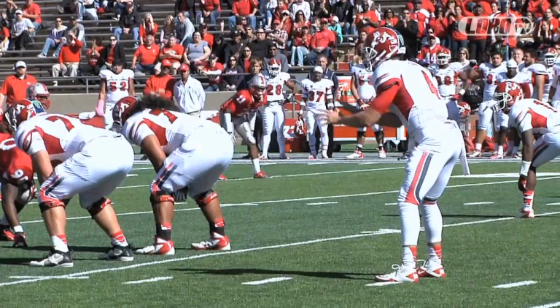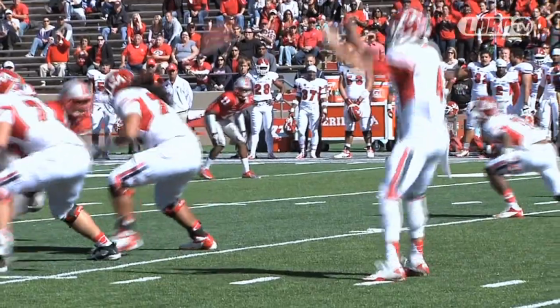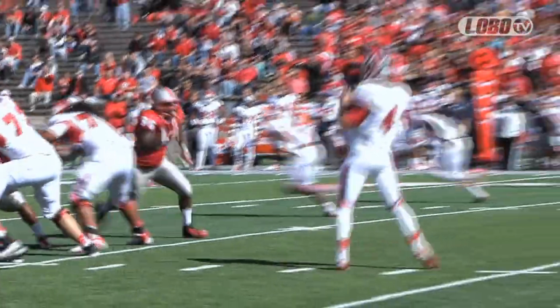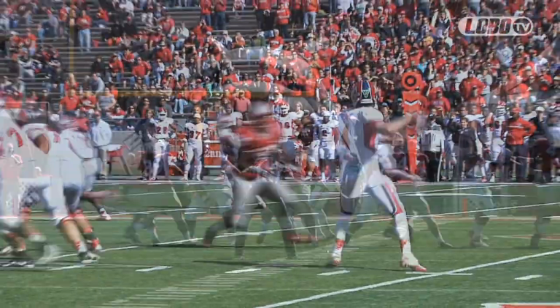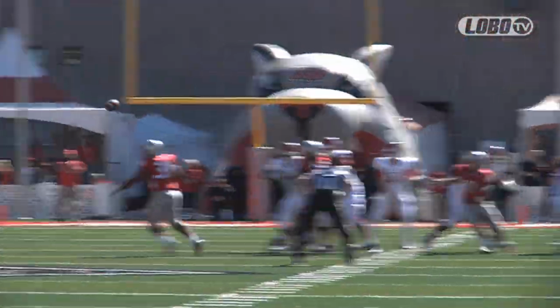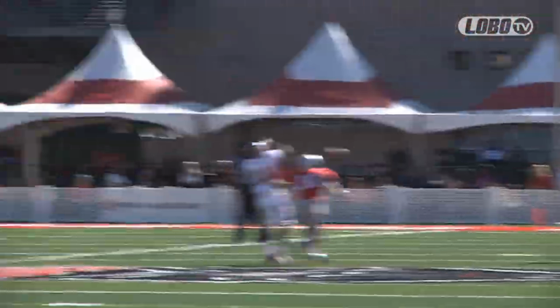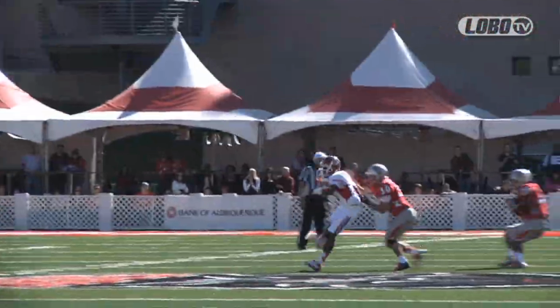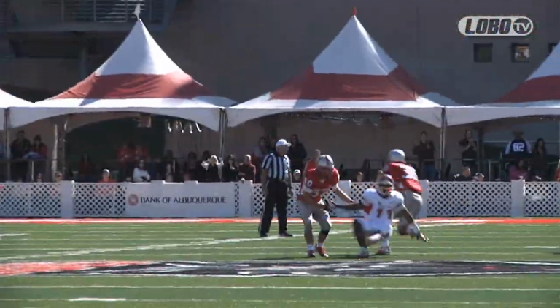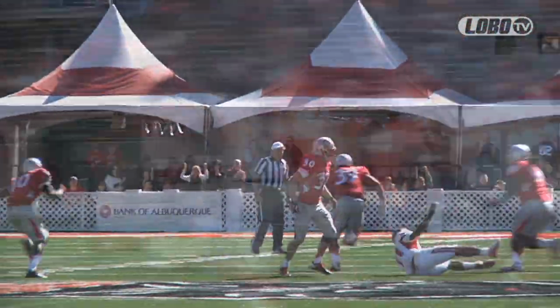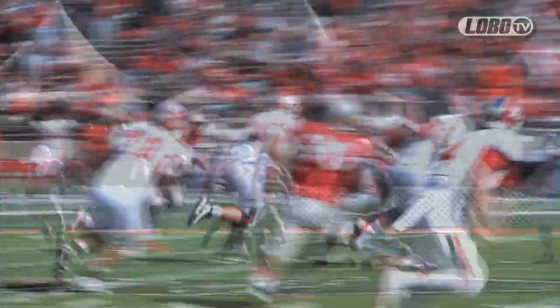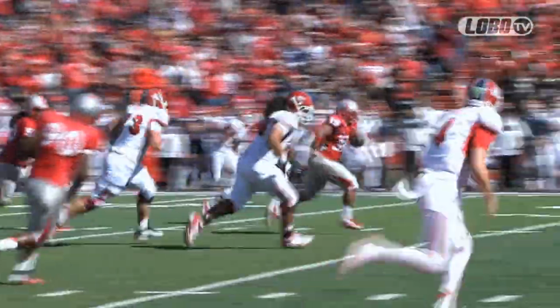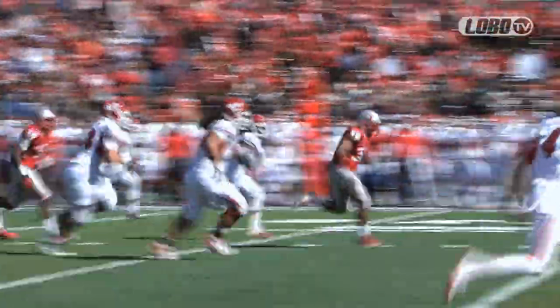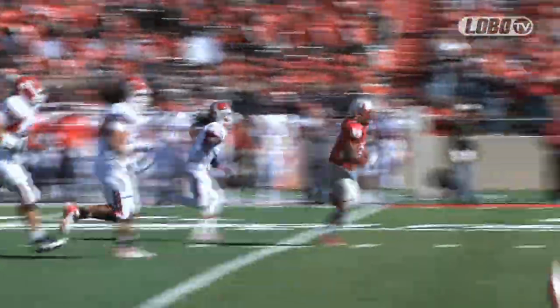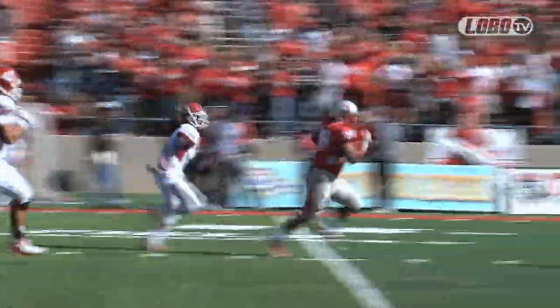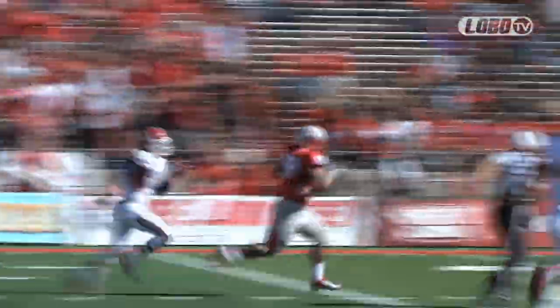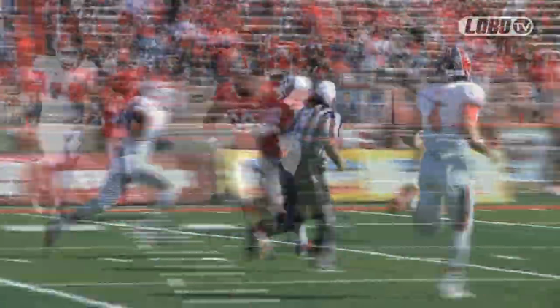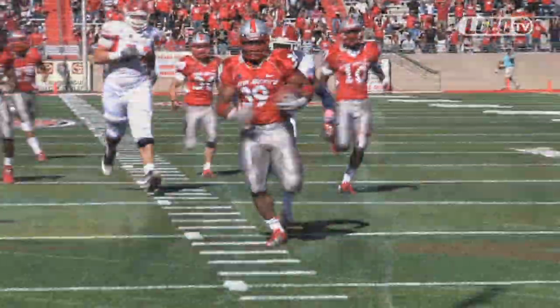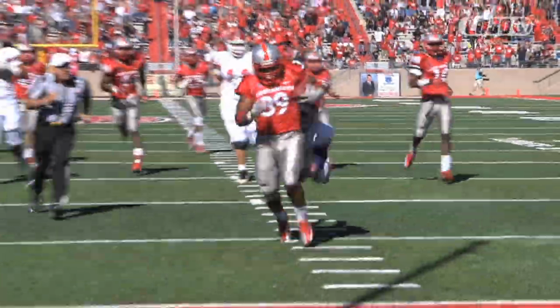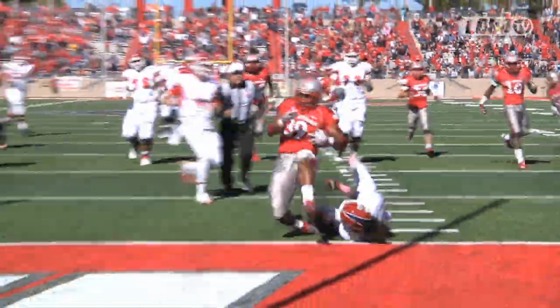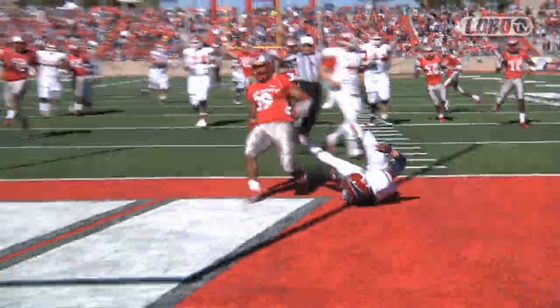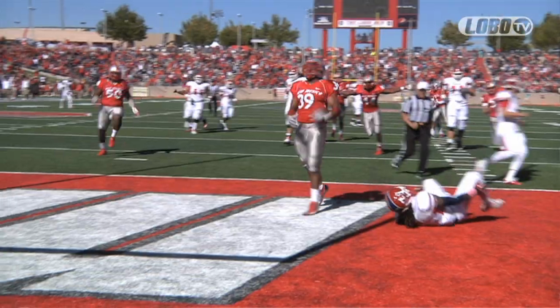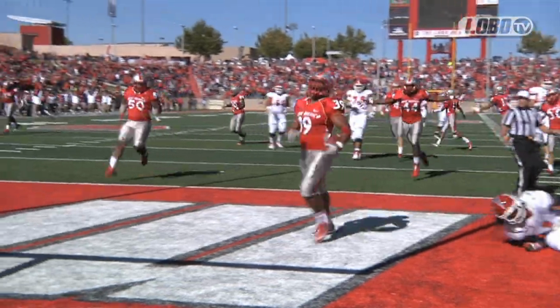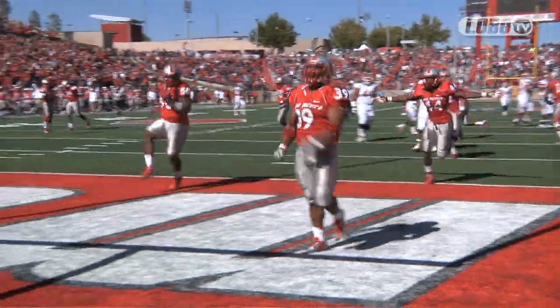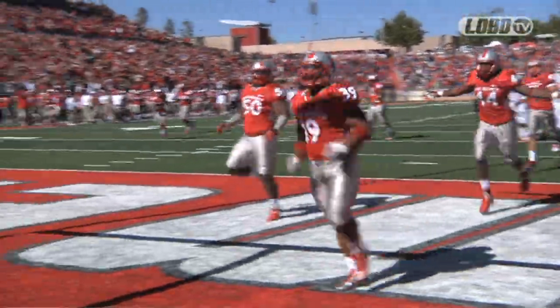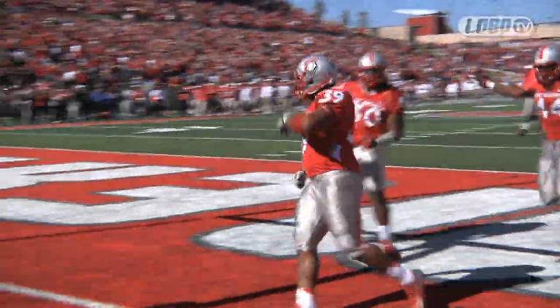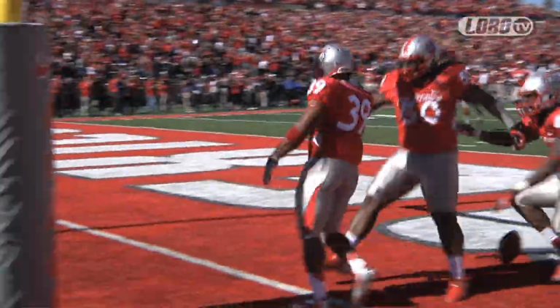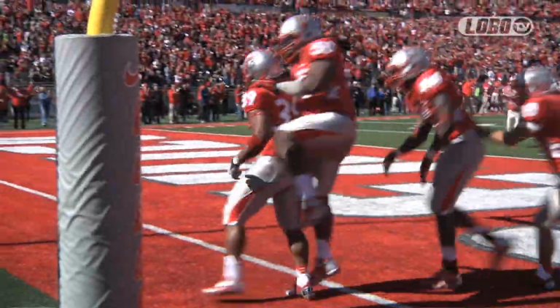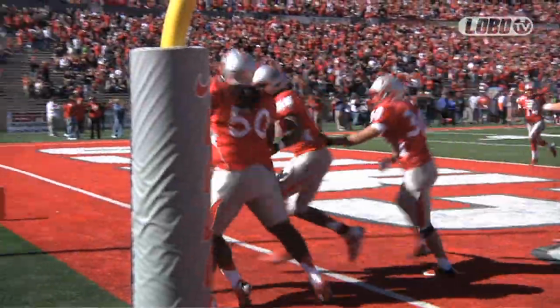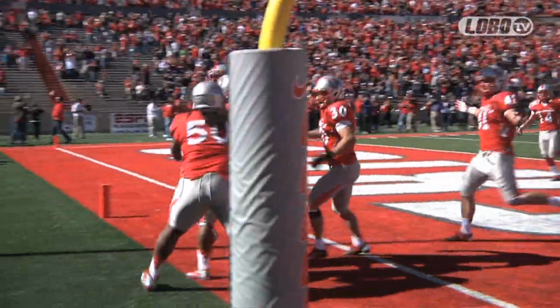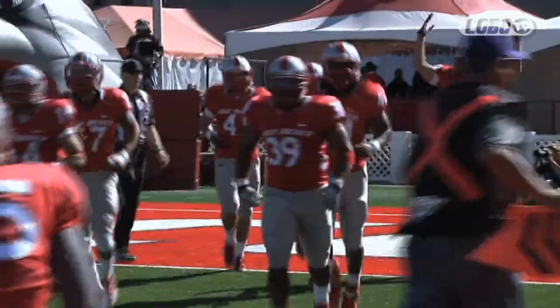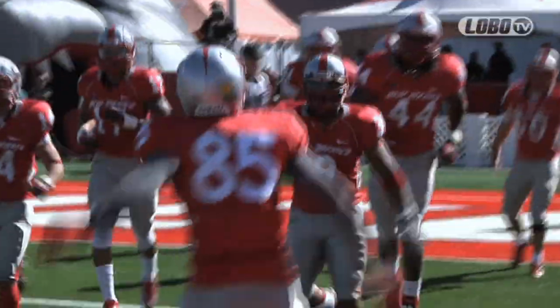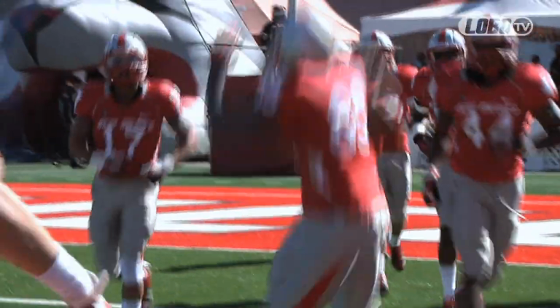Nobody in the backfield, three receivers to the right, two on the near side. The pass over the middle hits the face mask — it's intercepted! Down the left side by Stoner to the 15, 10, 5, touchdown! How about the ball bouncing your way, huh?